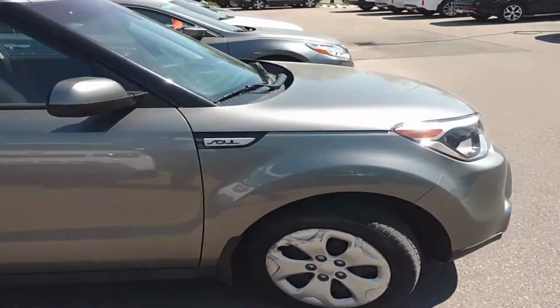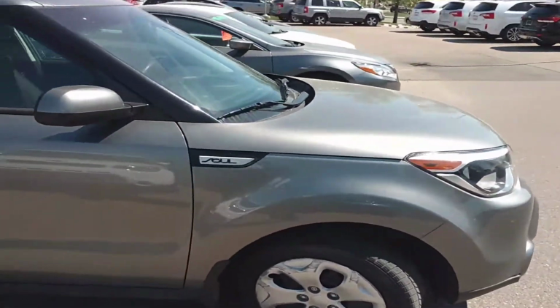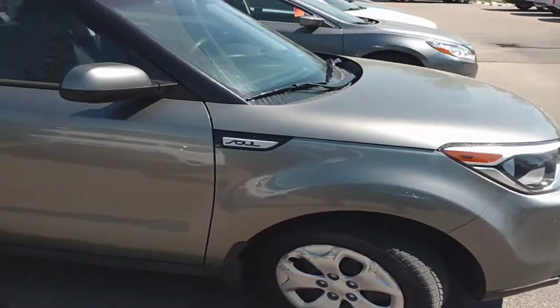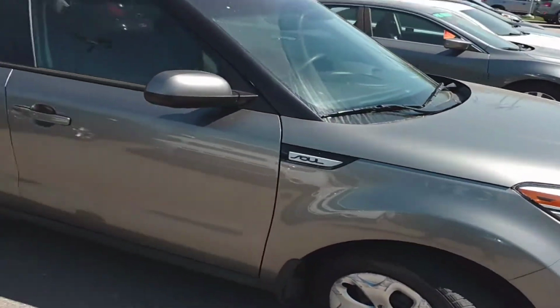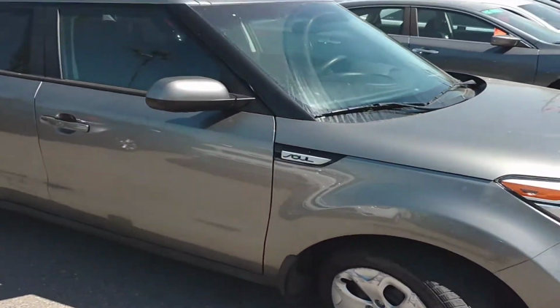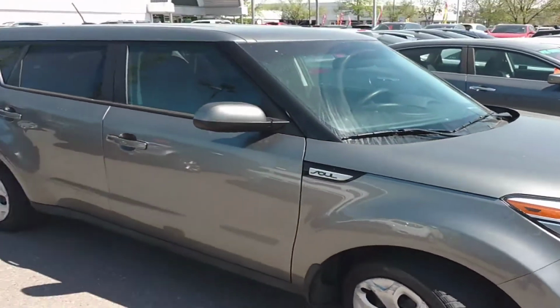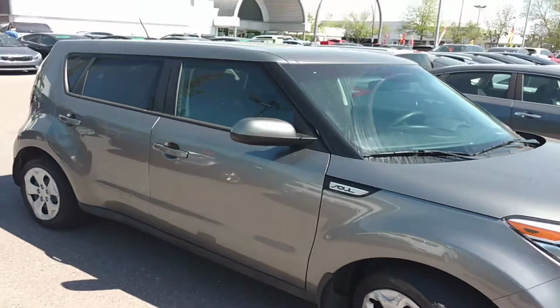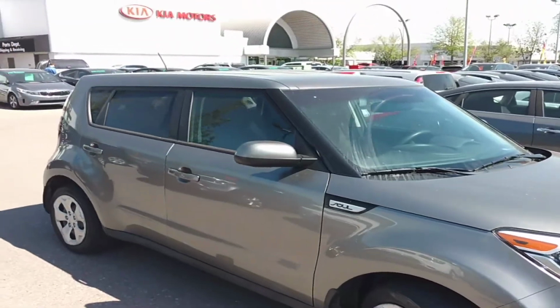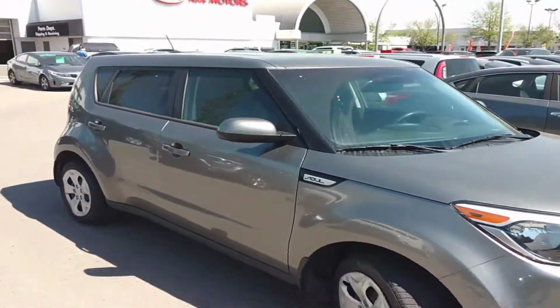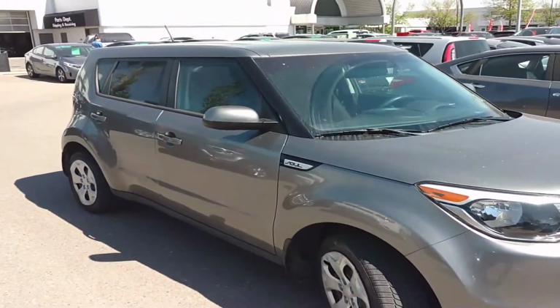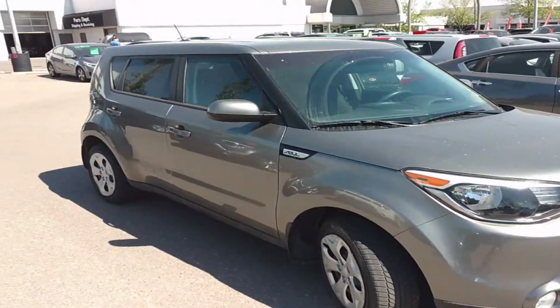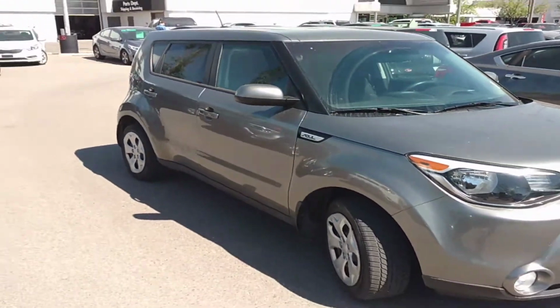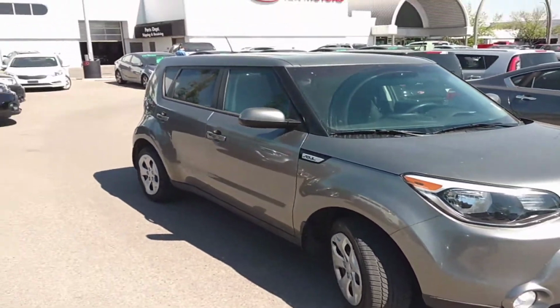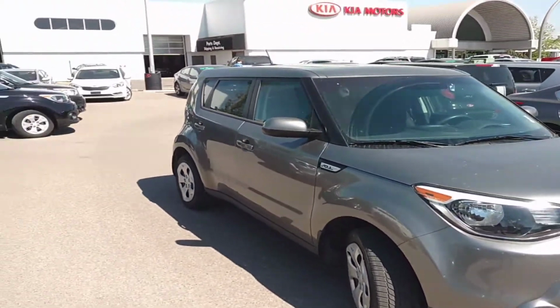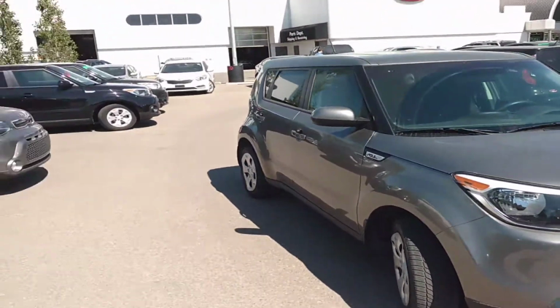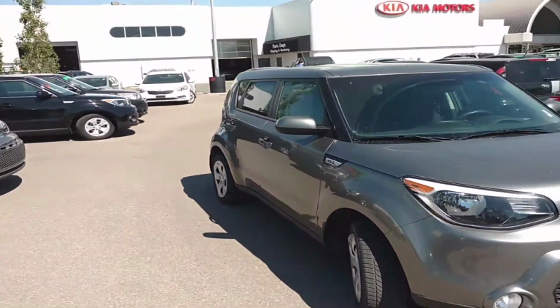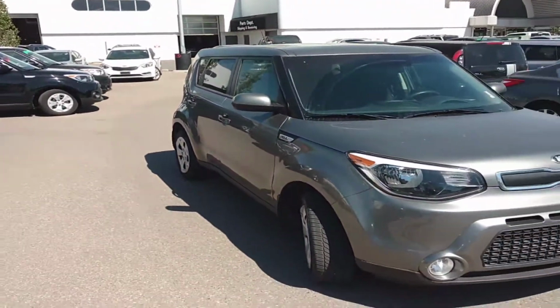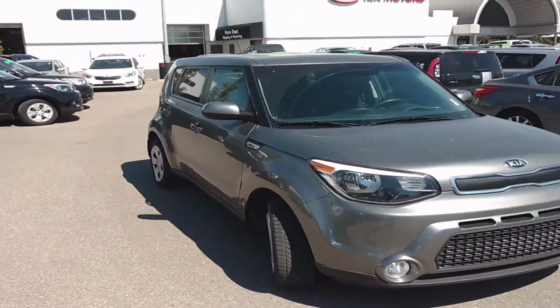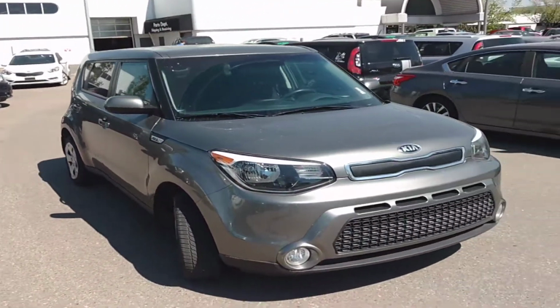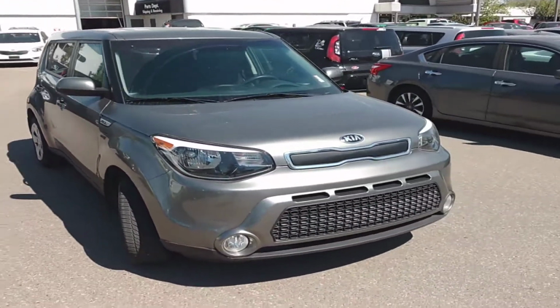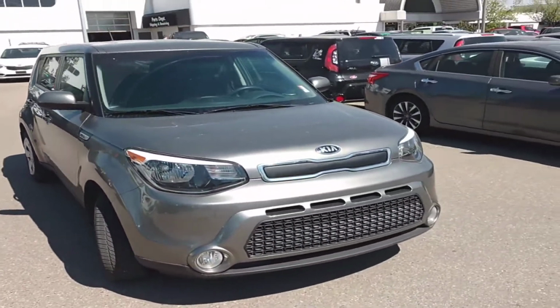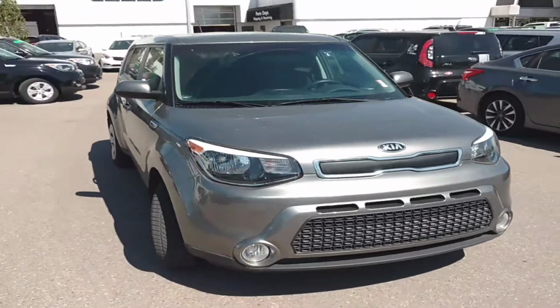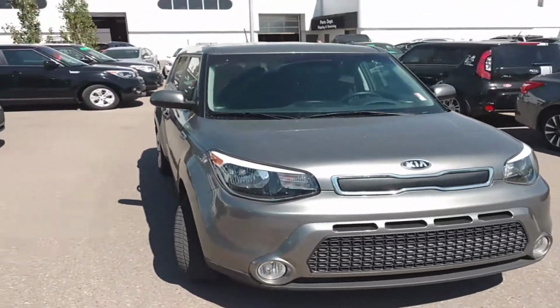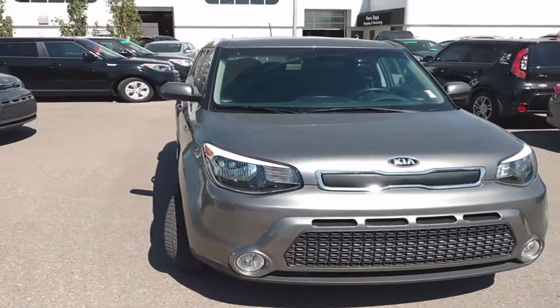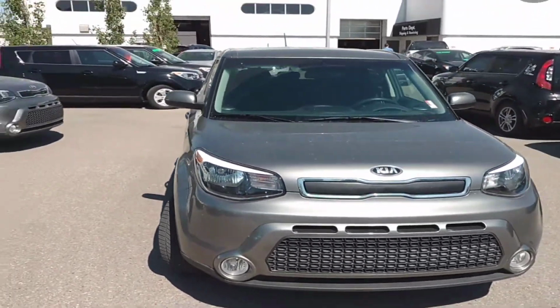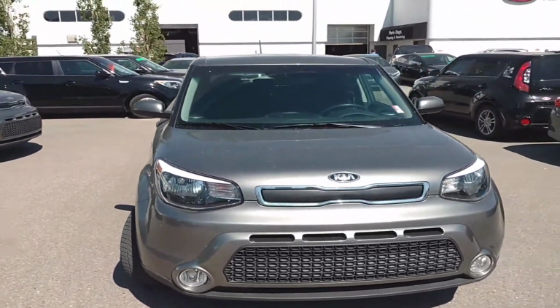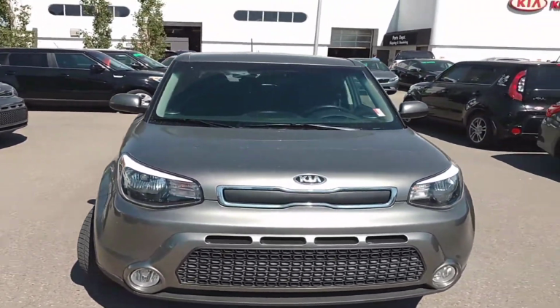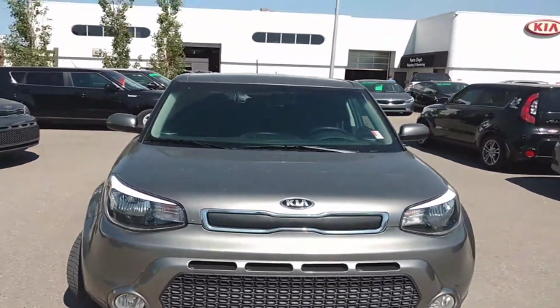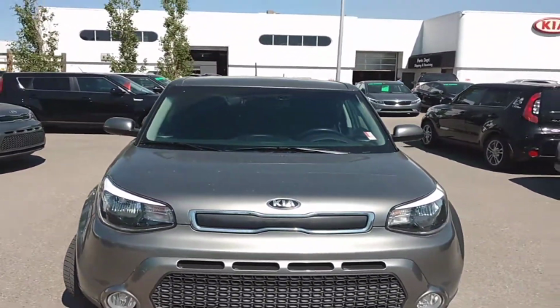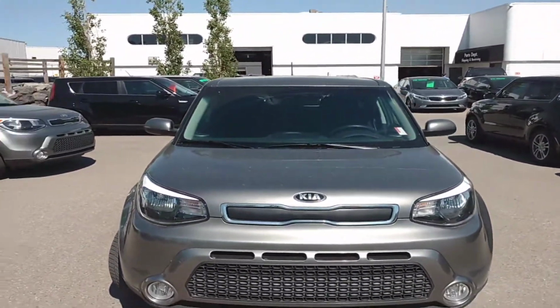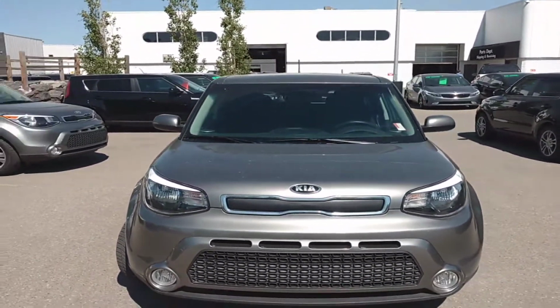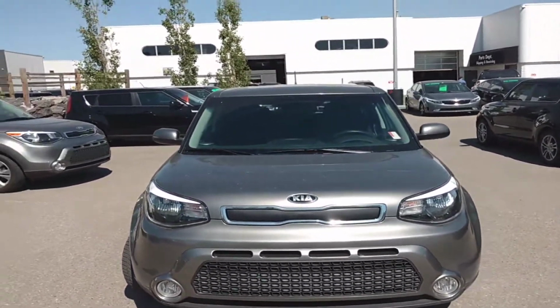Give us a call. You can reach us at 403-243-9997. Just ask for Joseph at Straight Line Kia to book your test drive. We are located at 100 Glendier Circle Northeast.